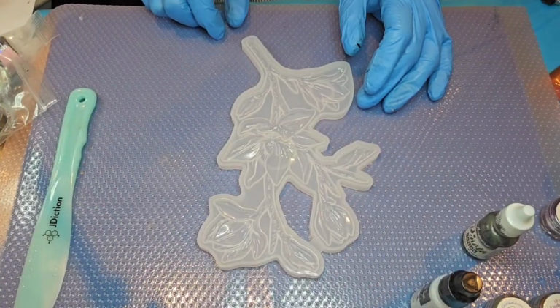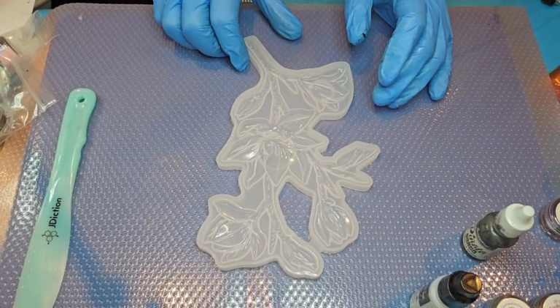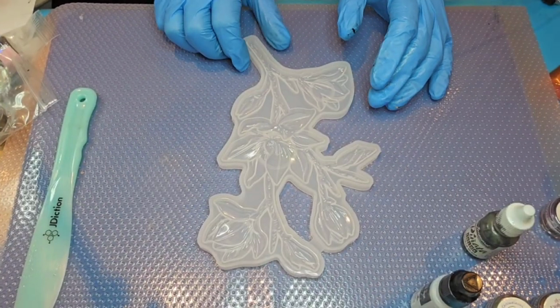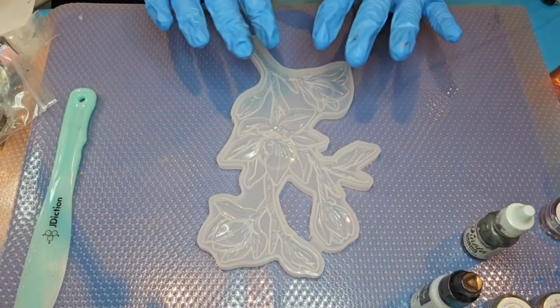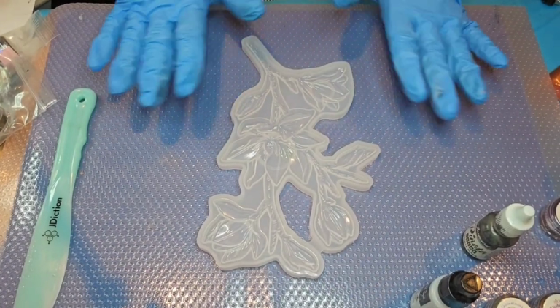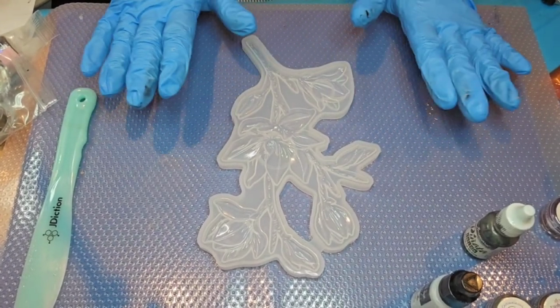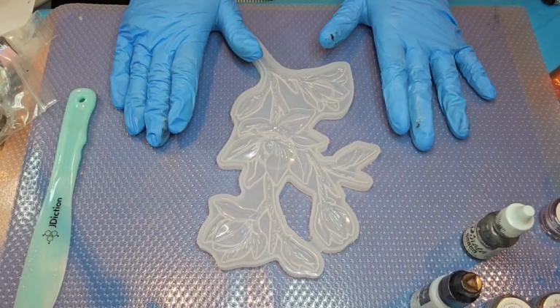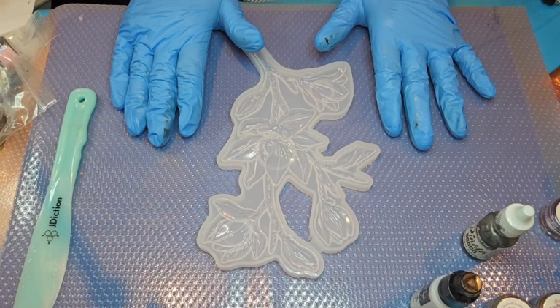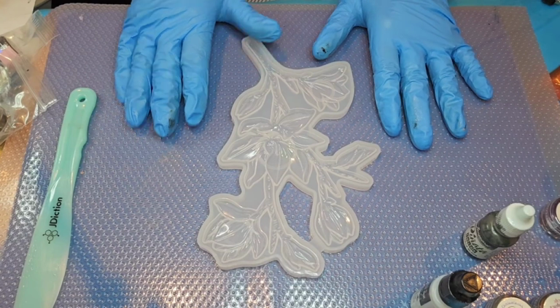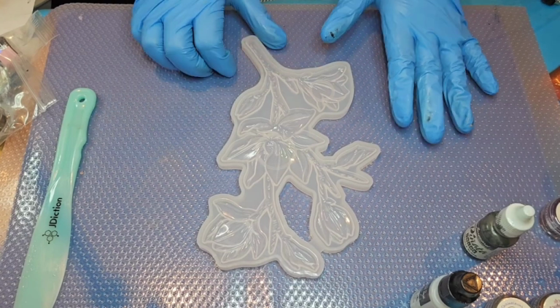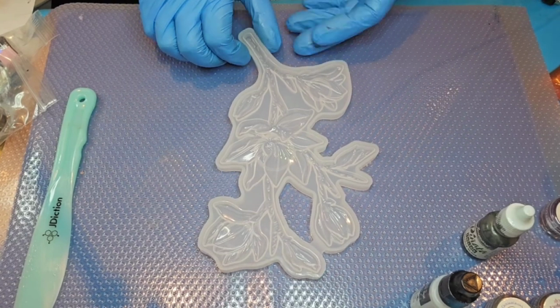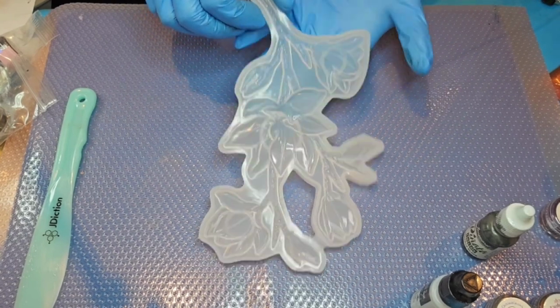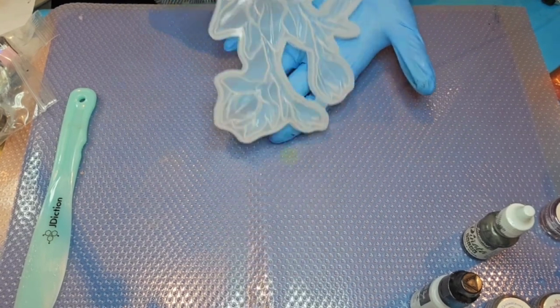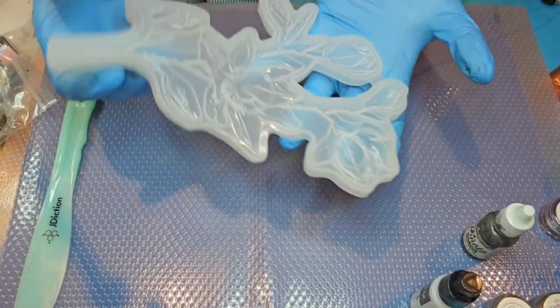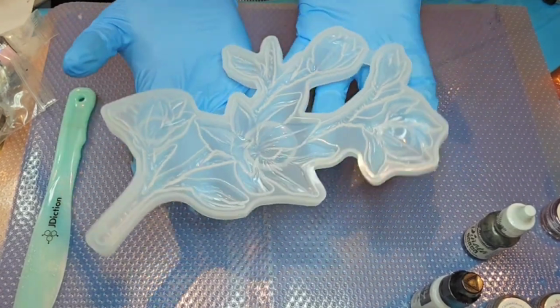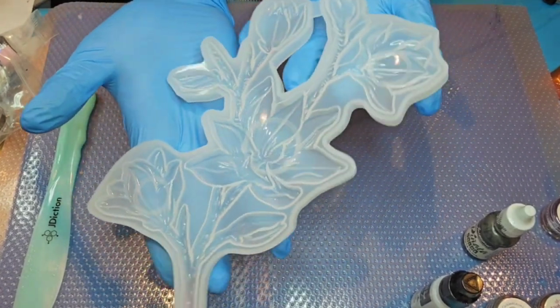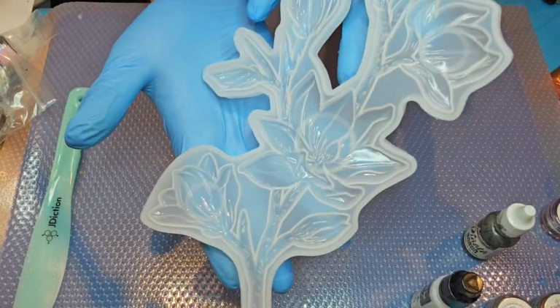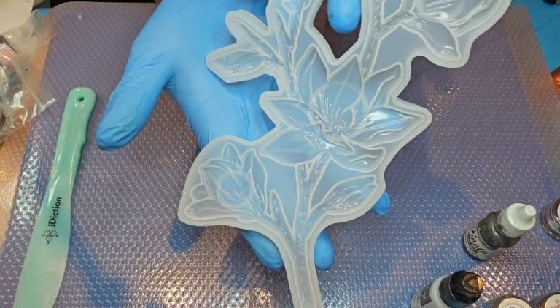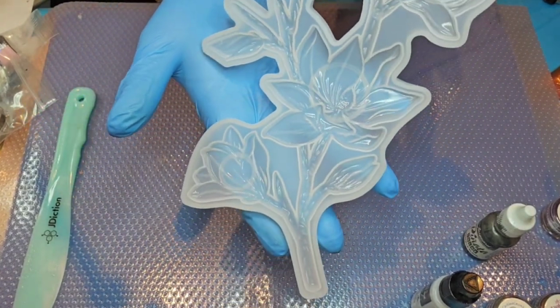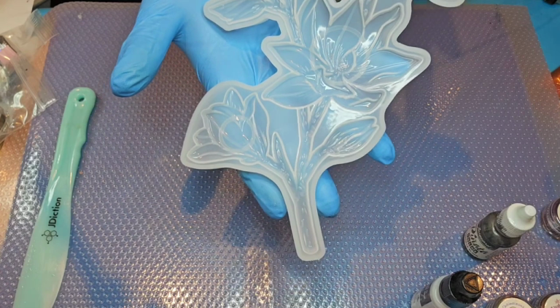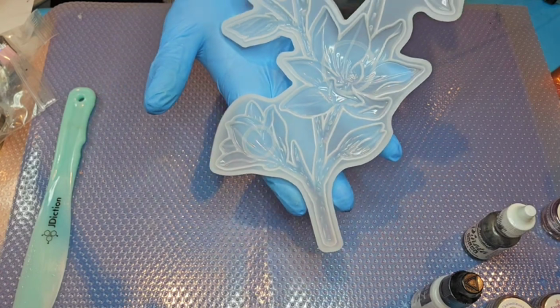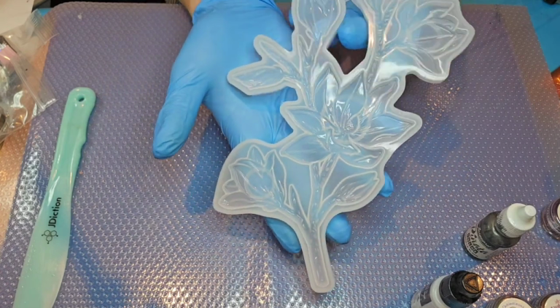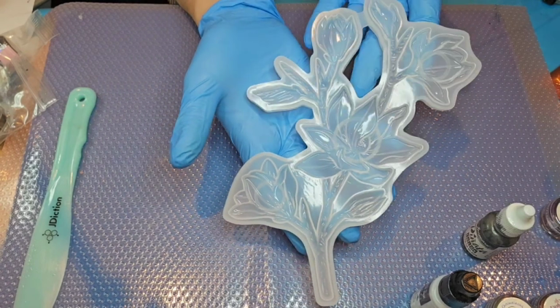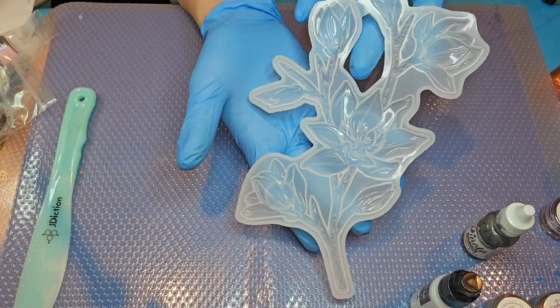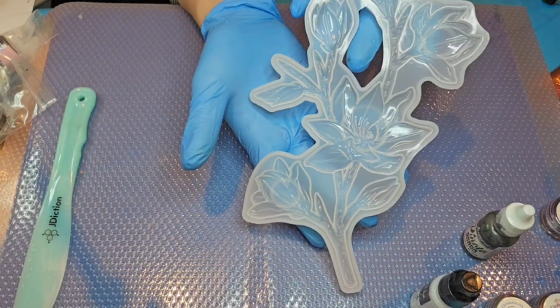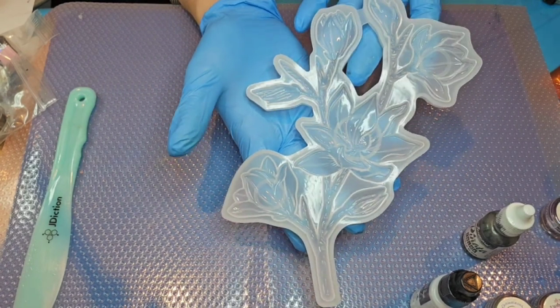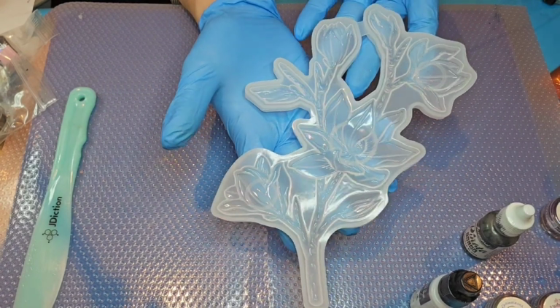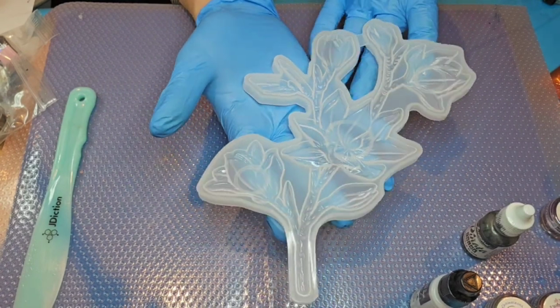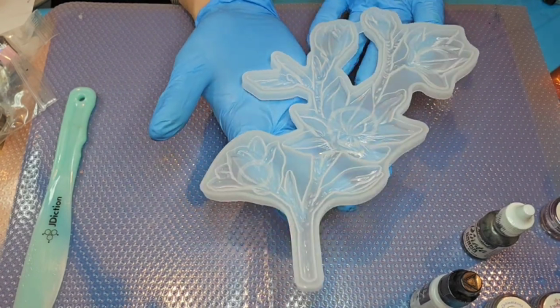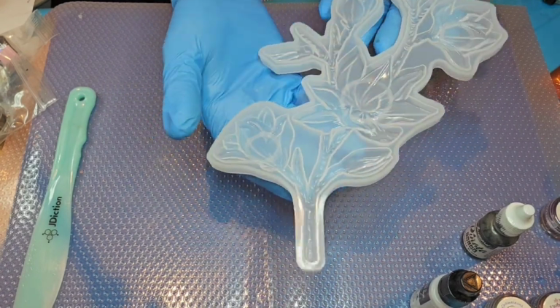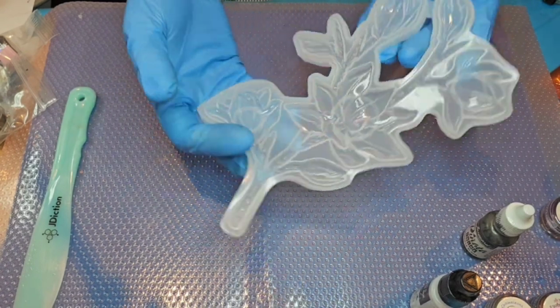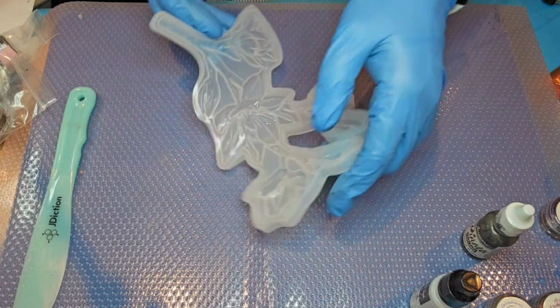Hello everybody, welcome to Resin Nut! Today we're going to be working on this flower mold that I got from Temu. It's a pretty good size and it's got some really pretty flowers and blooms.